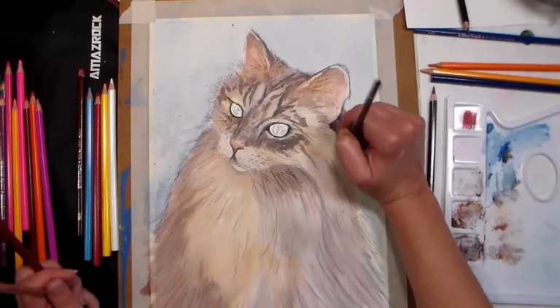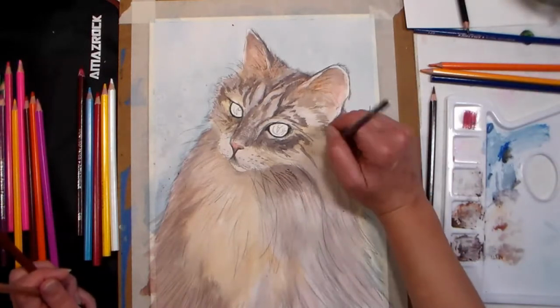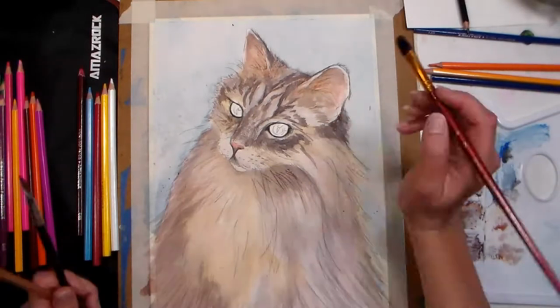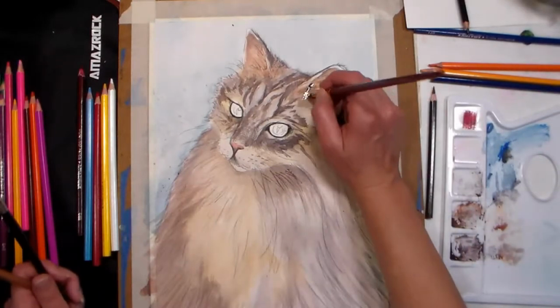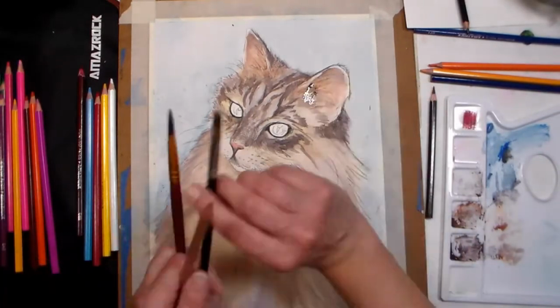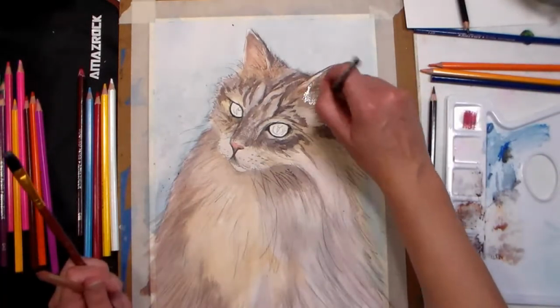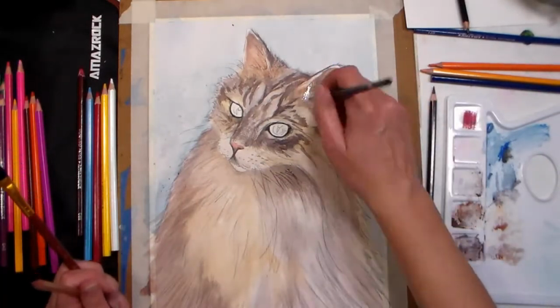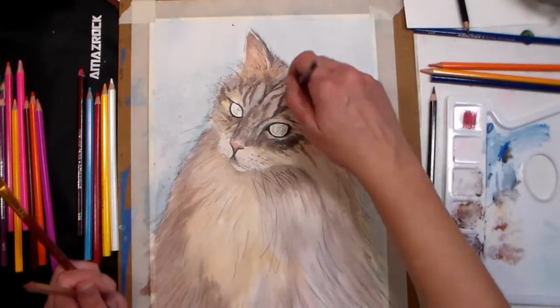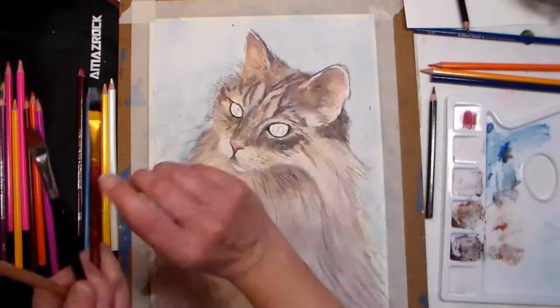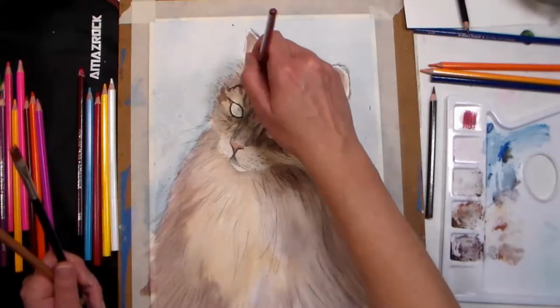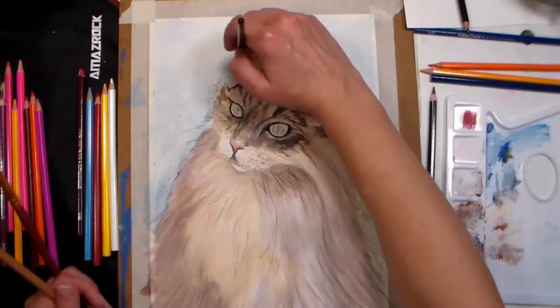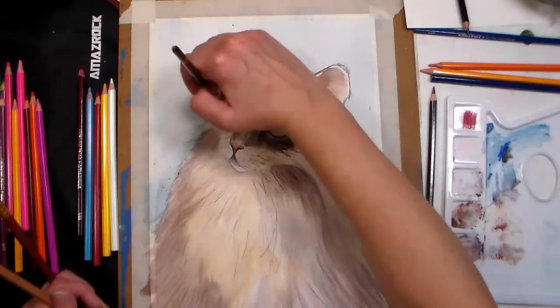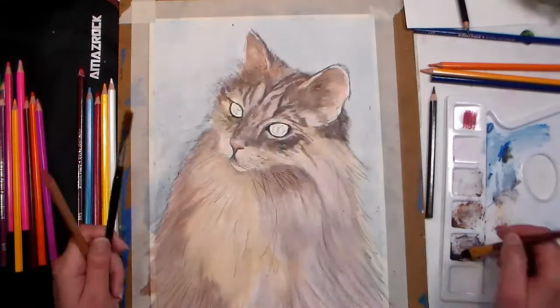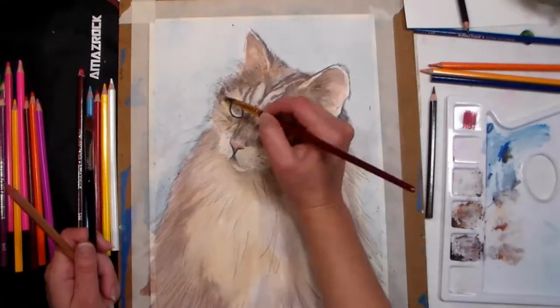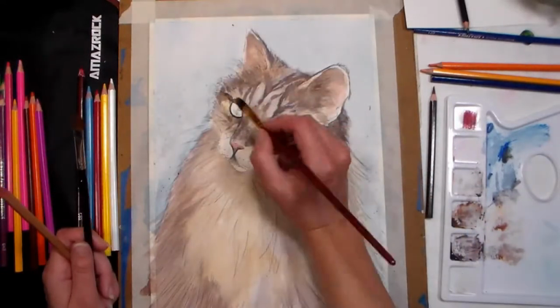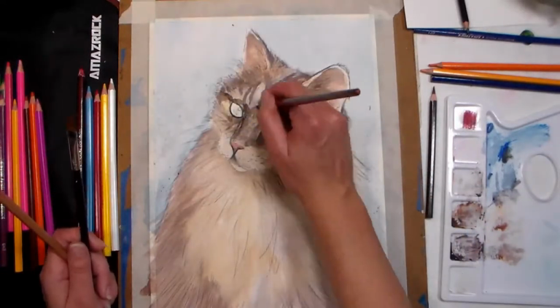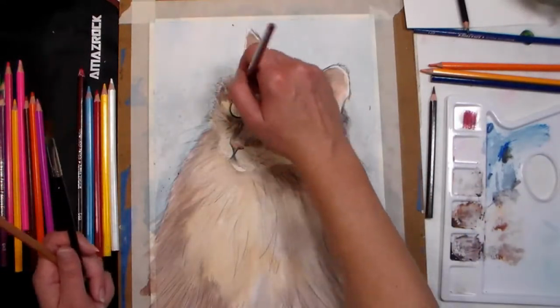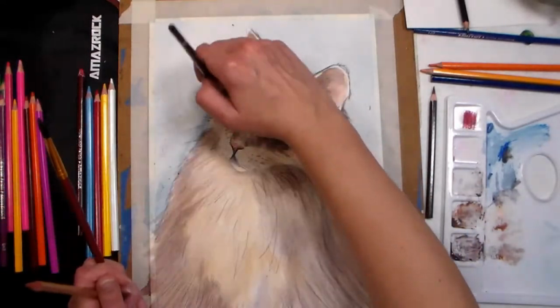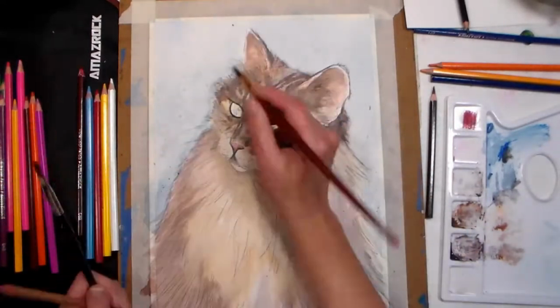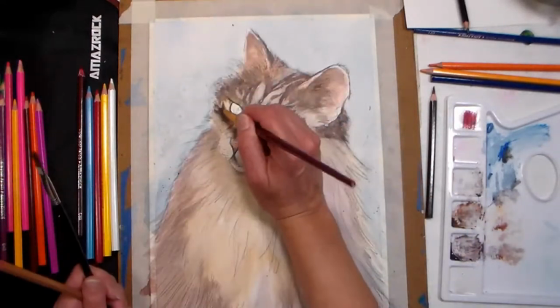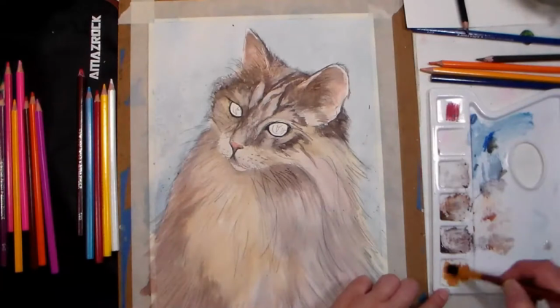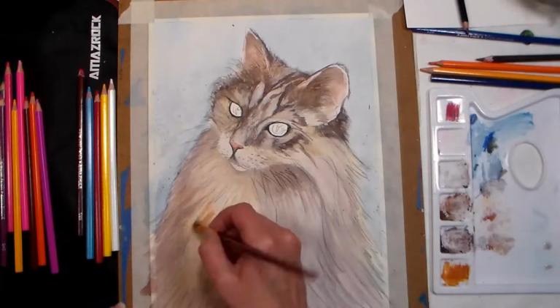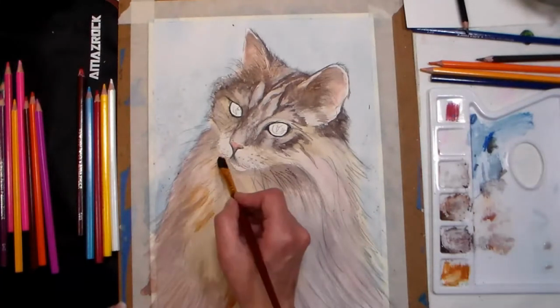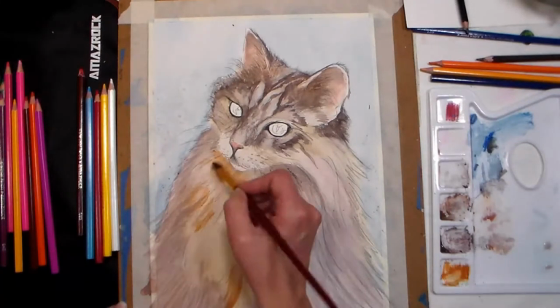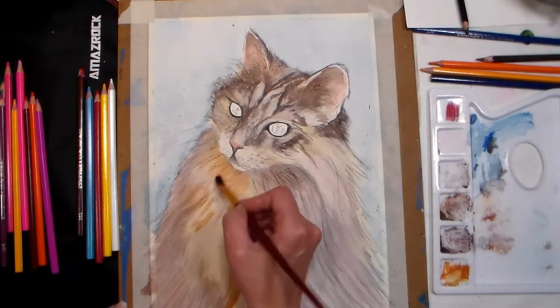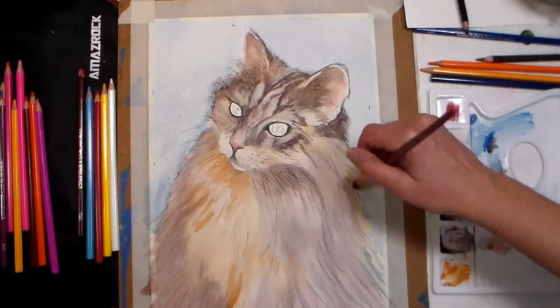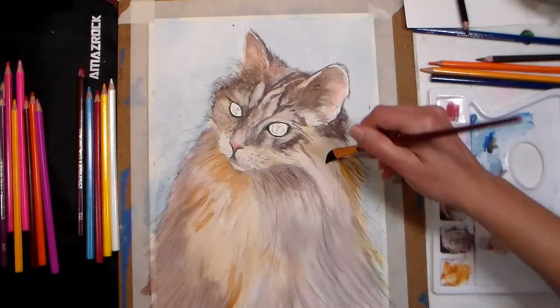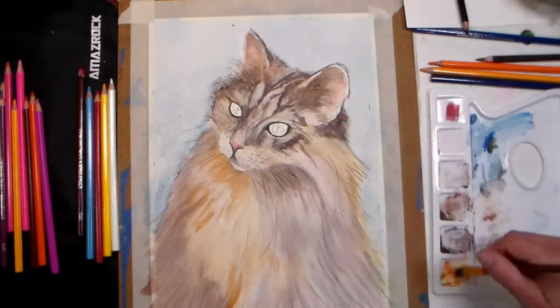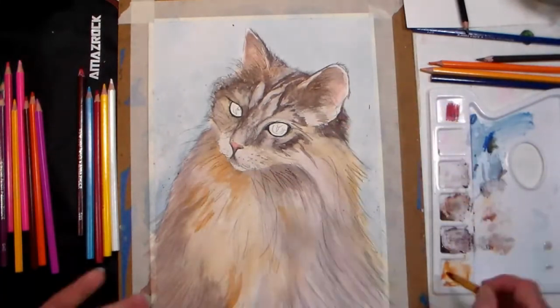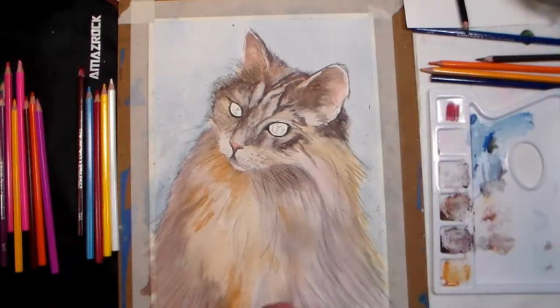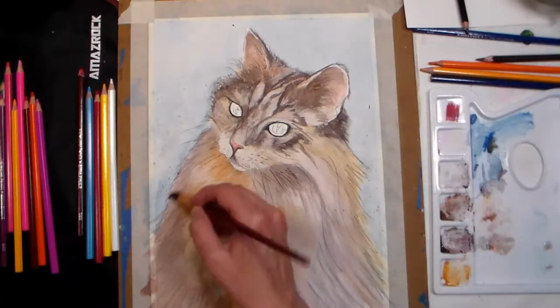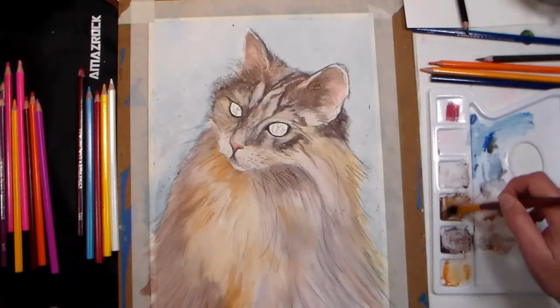Tip nineteen: build depth and dimension with glazes. Simply layer up veils of color and shadow for realistic paintings full of depth and interest. Tip twenty: details are best on dry paper with a sharp pencil.